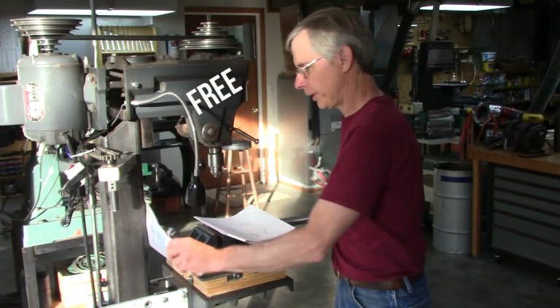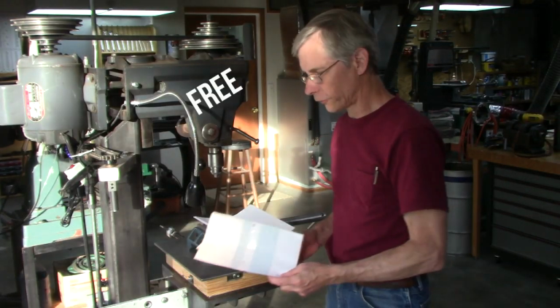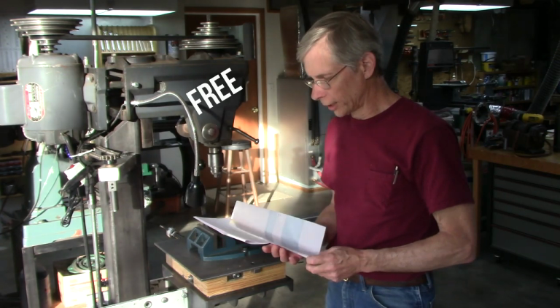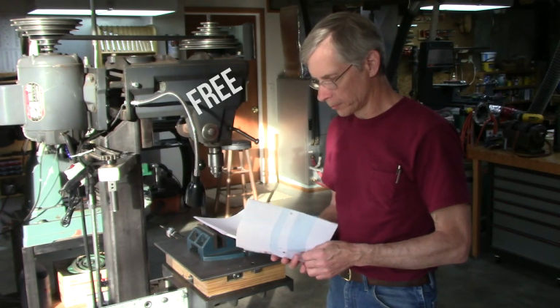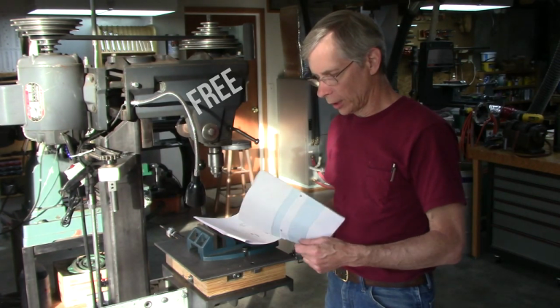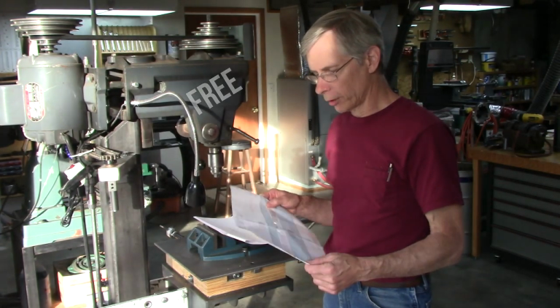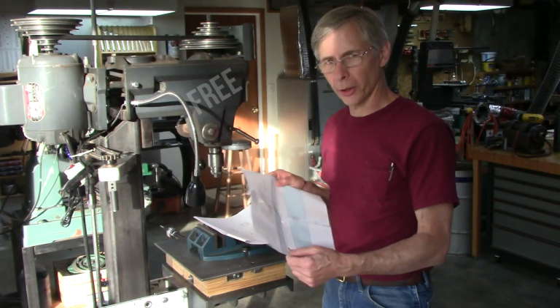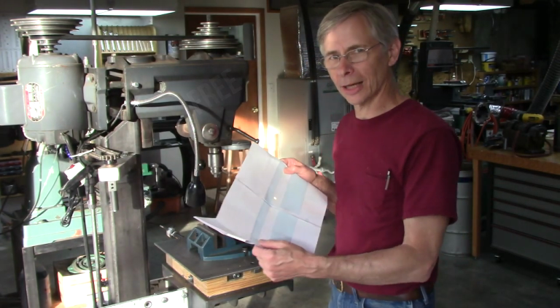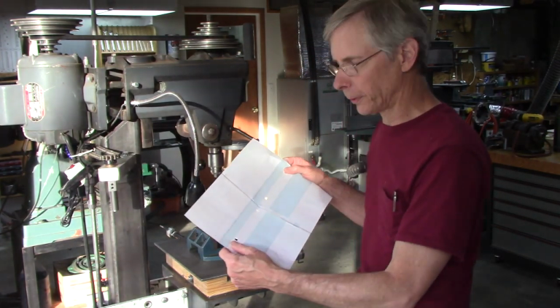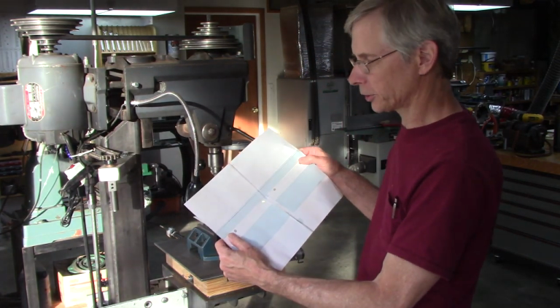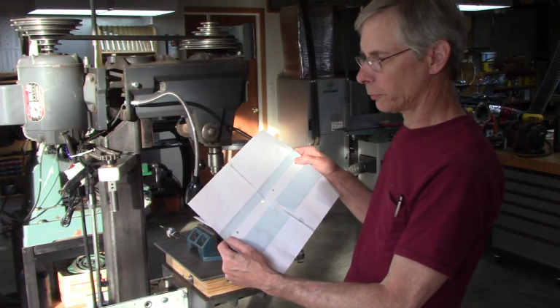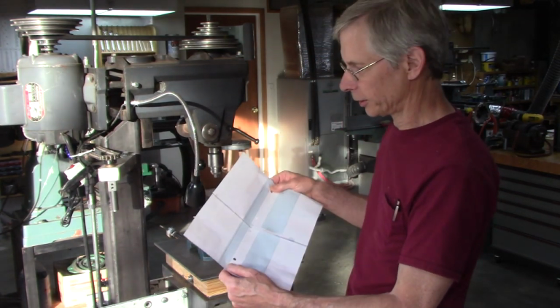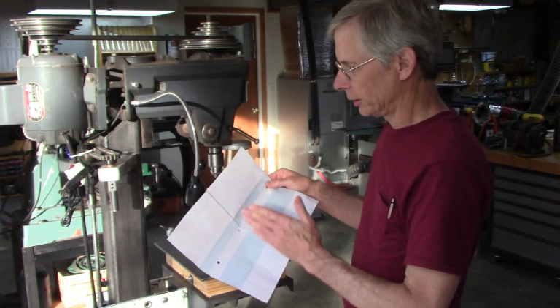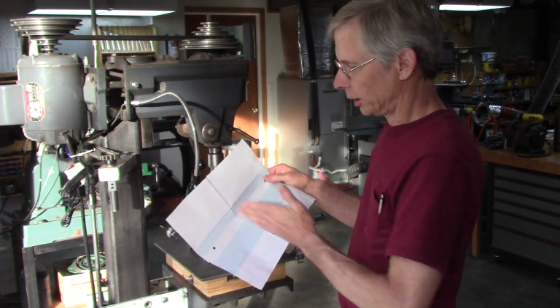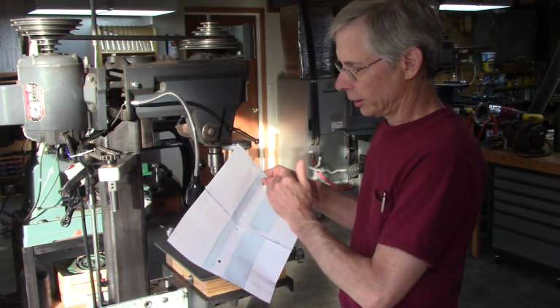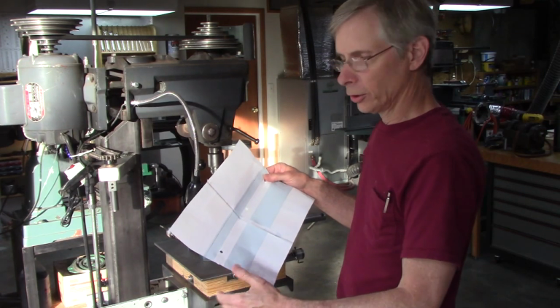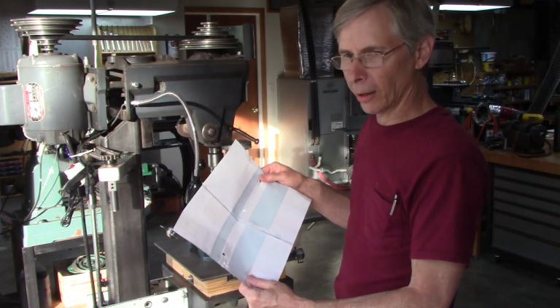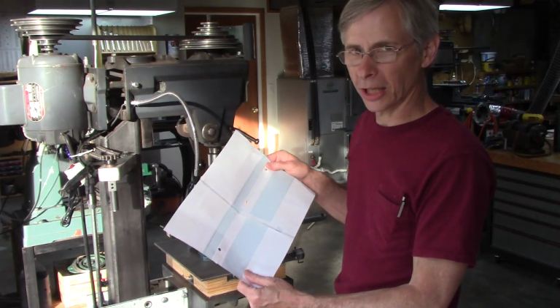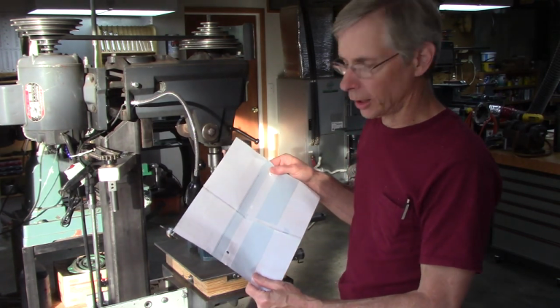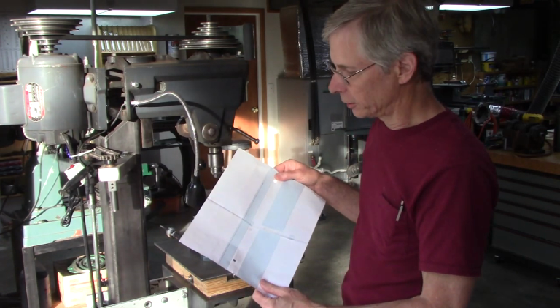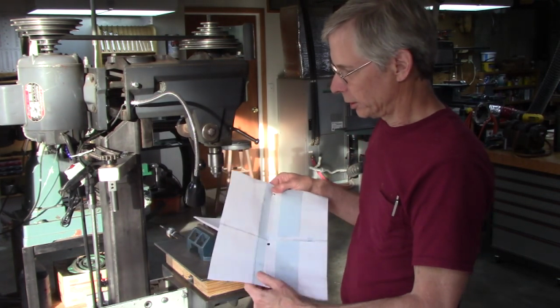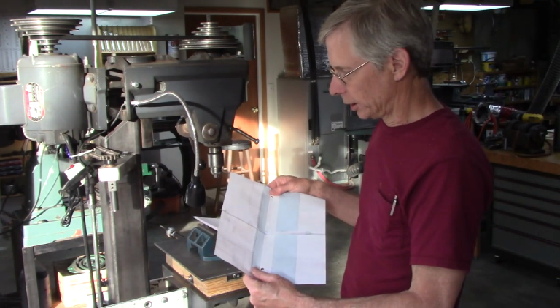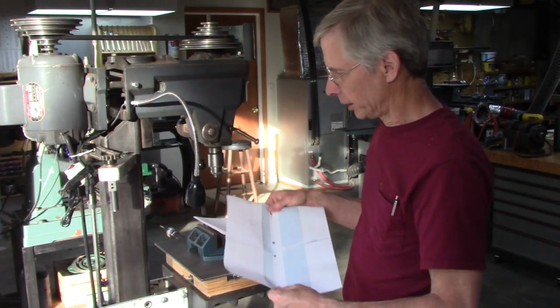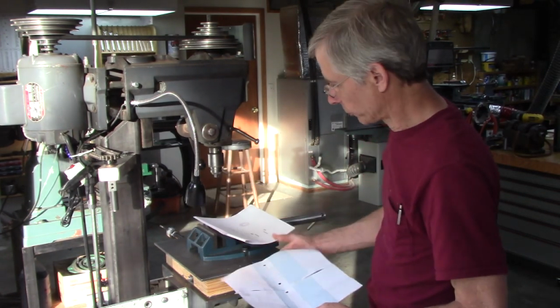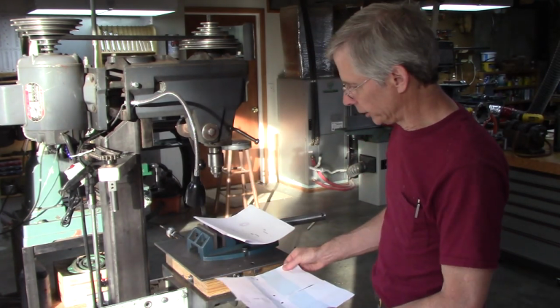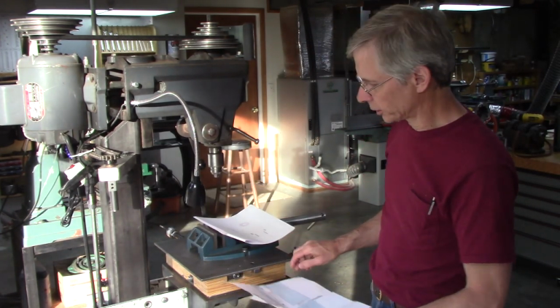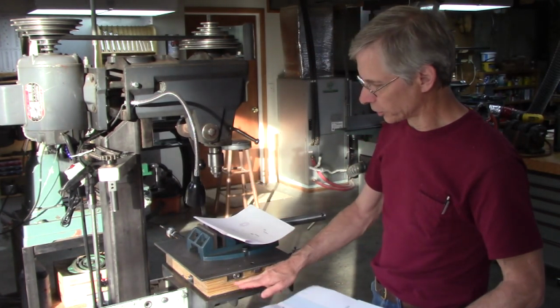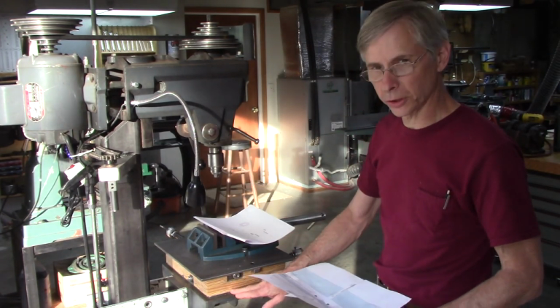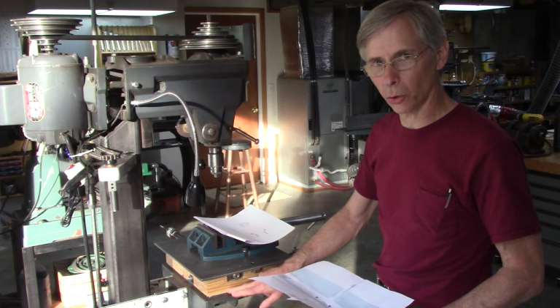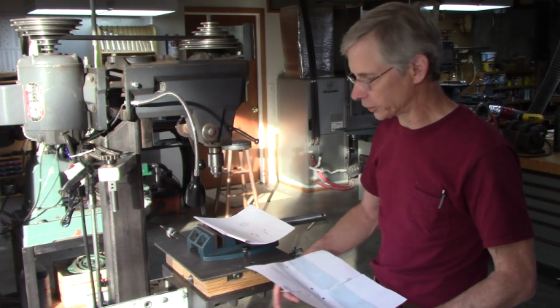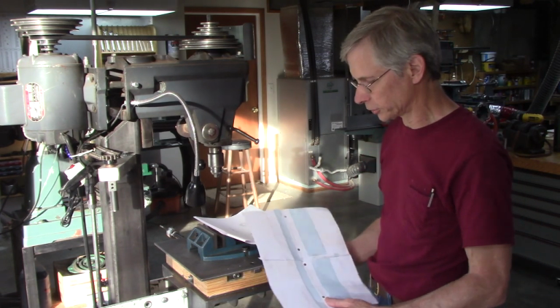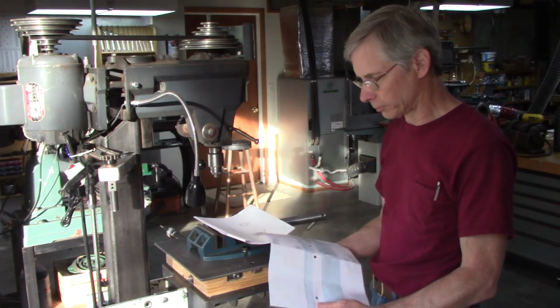PDF format. I recommend printing the last two pages at 100%. You might have to tape it together, but it makes it really easy to cut the grooves in your core section of your slide table.